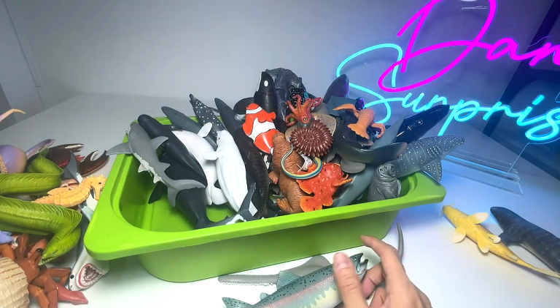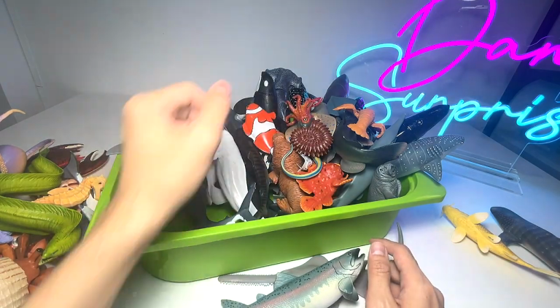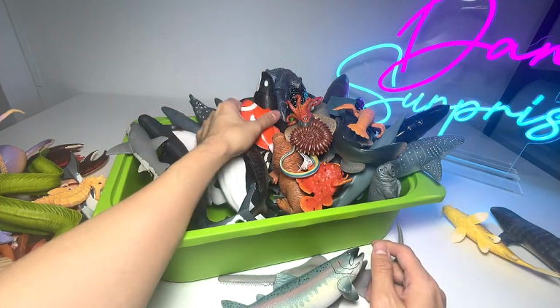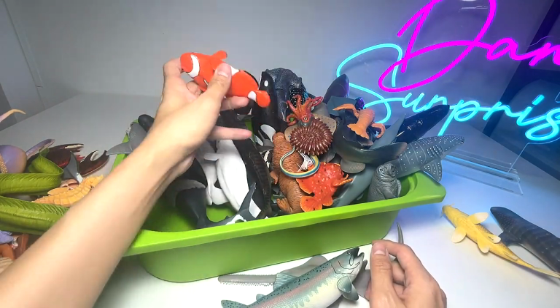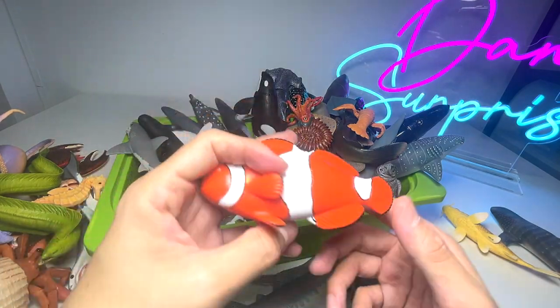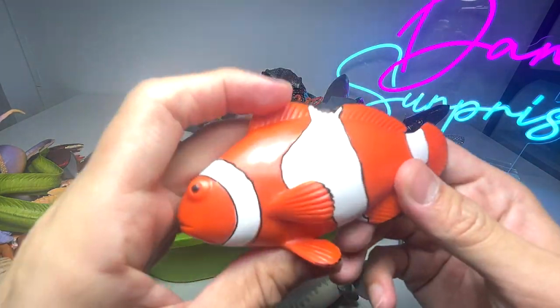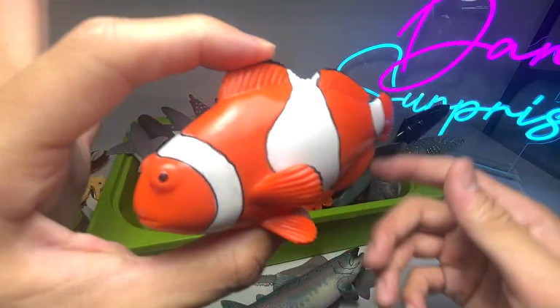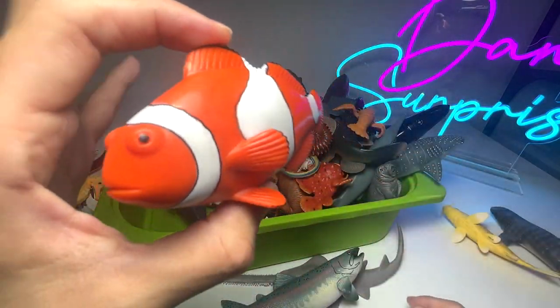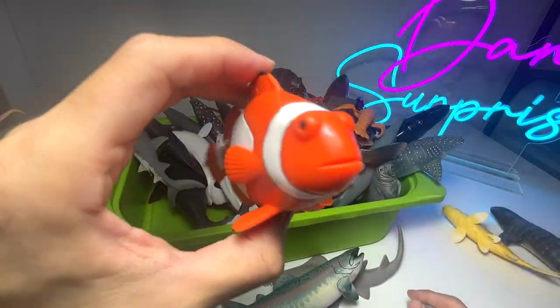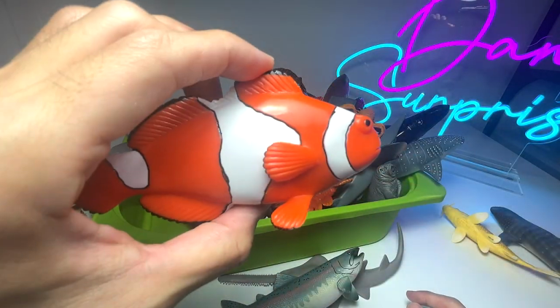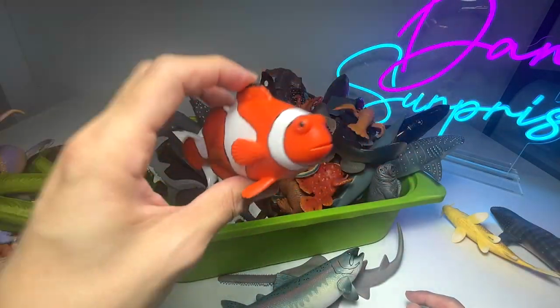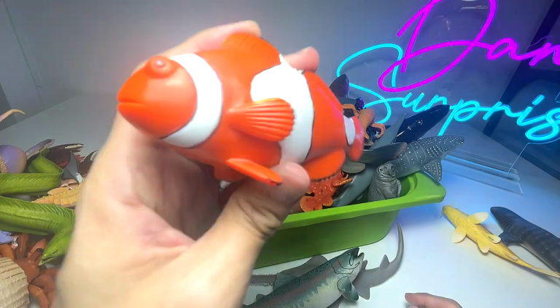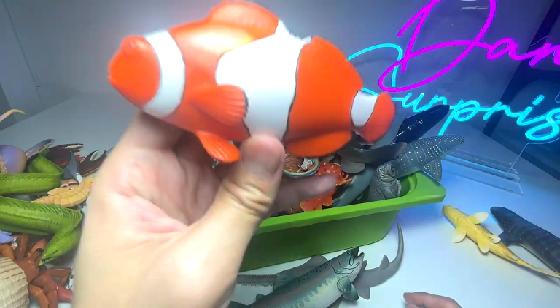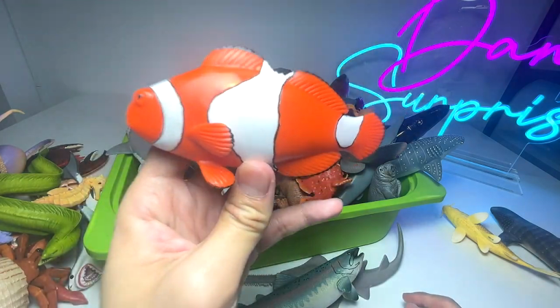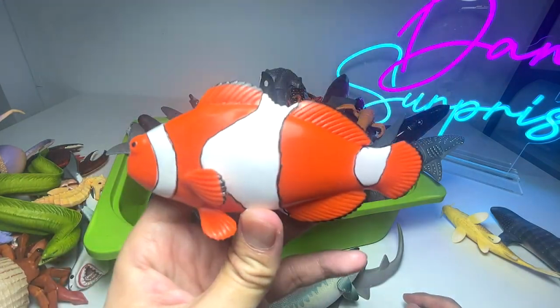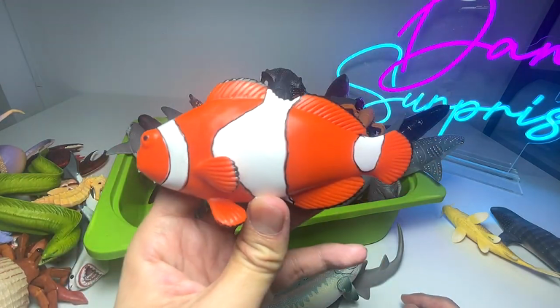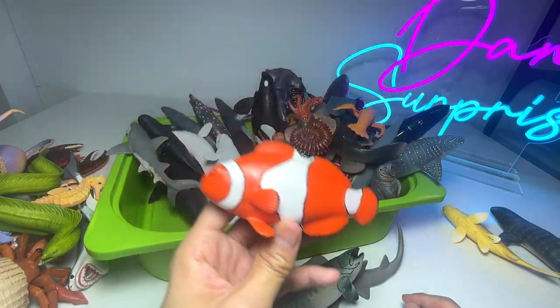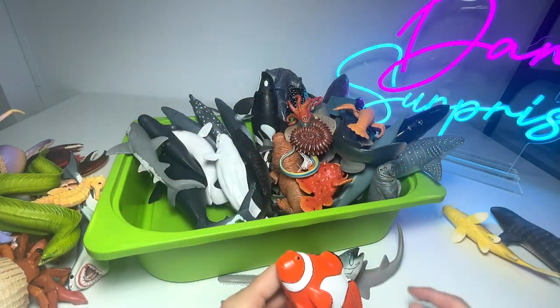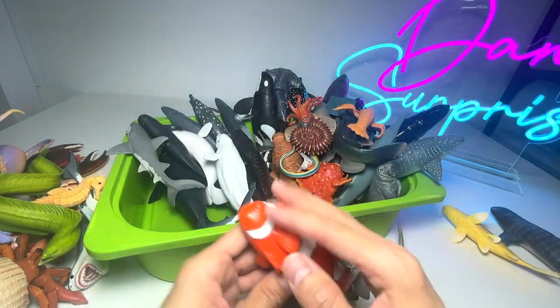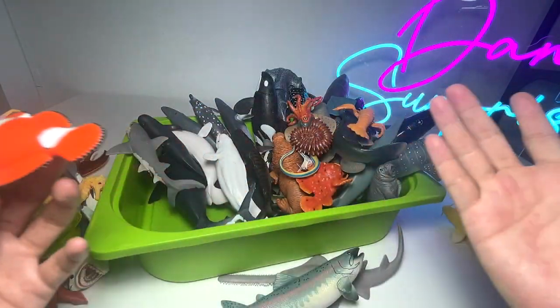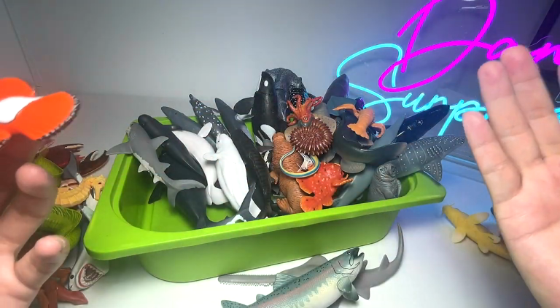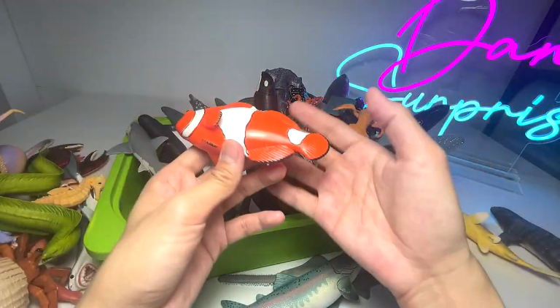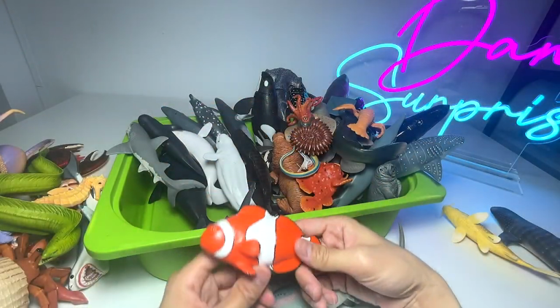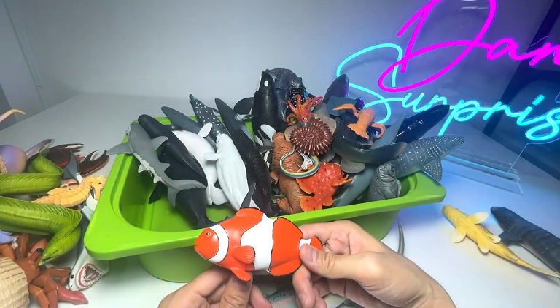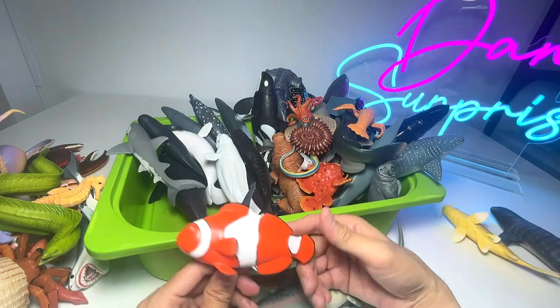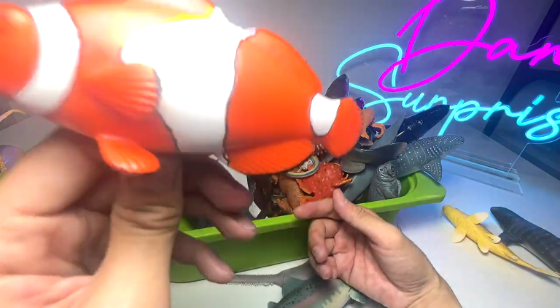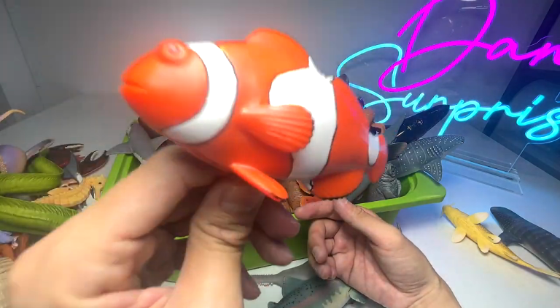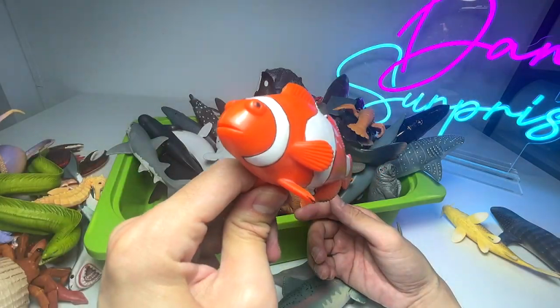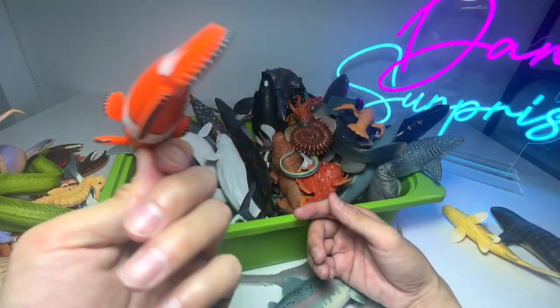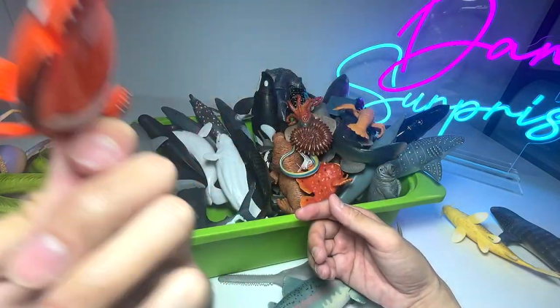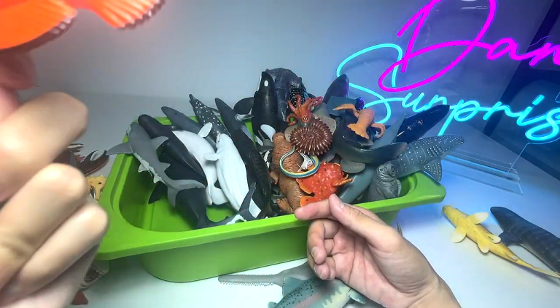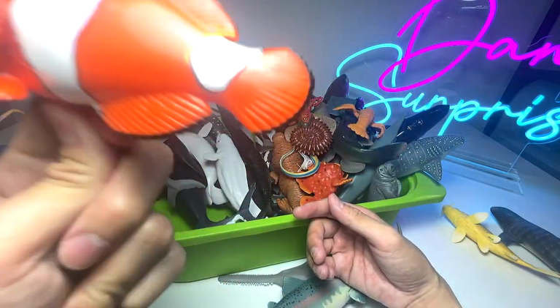We have a clown anemone fish right over here, also known as the clownfish. If you guys have watched Finding Nemo, you'll definitely have seen Nemo, which is also a clownfish.